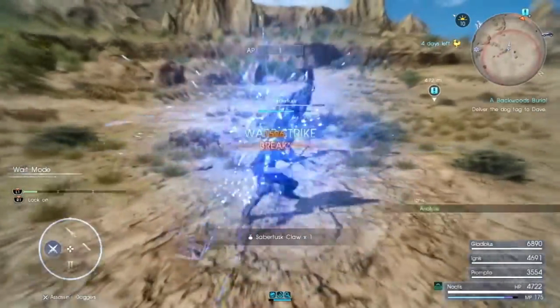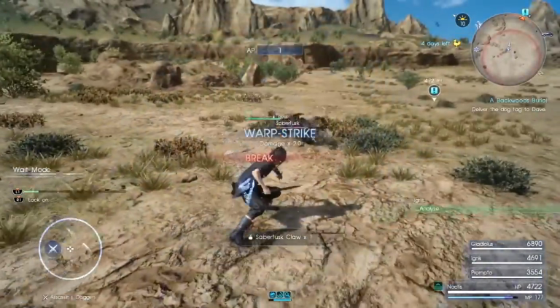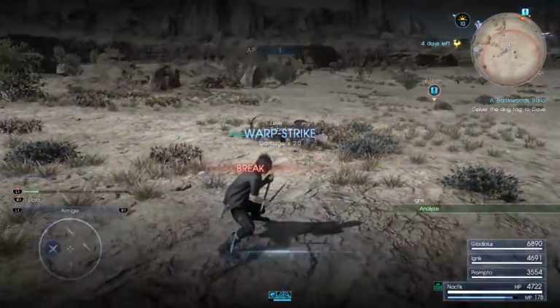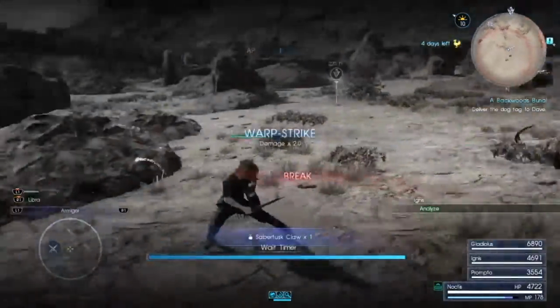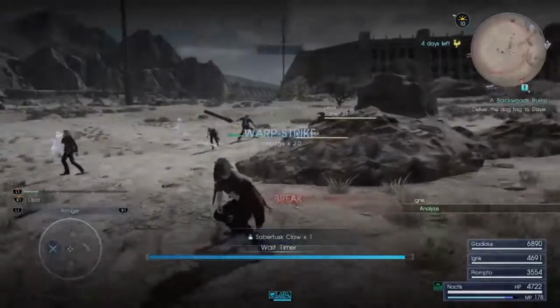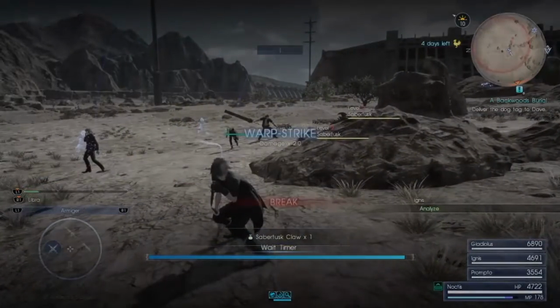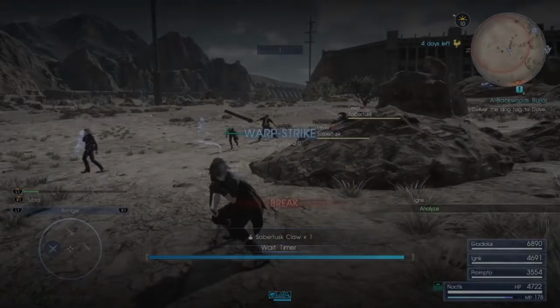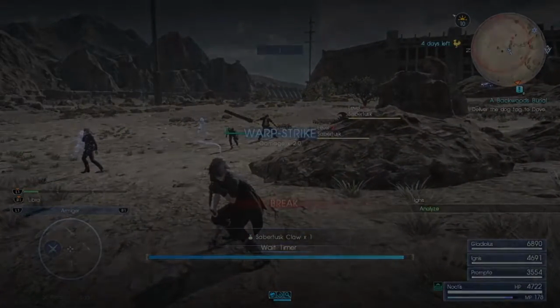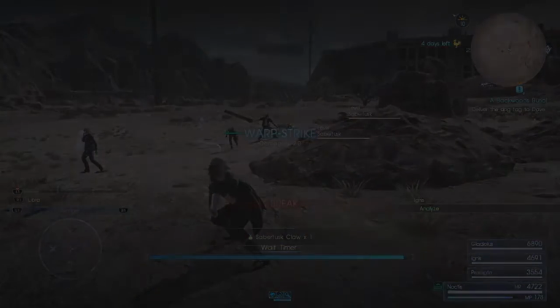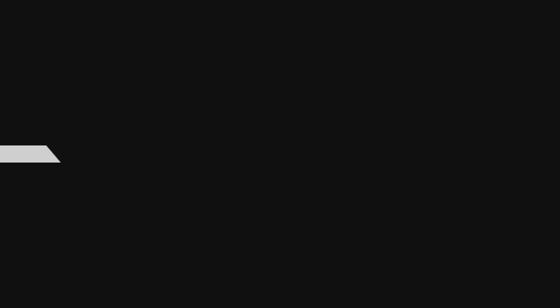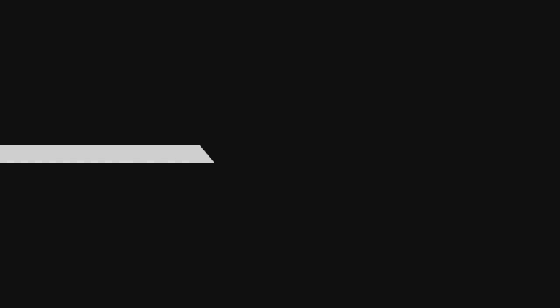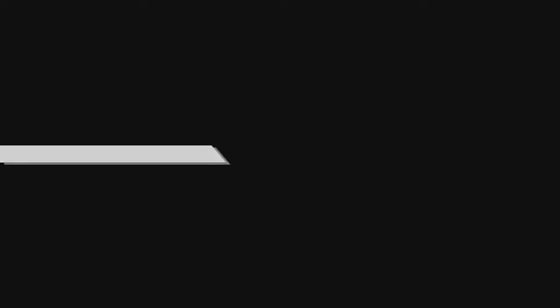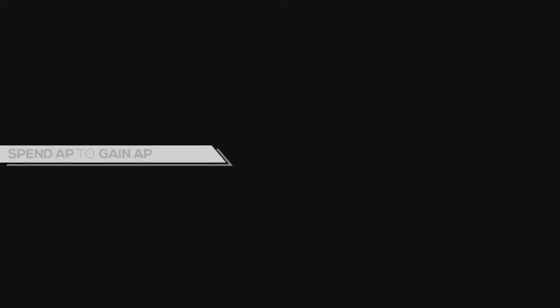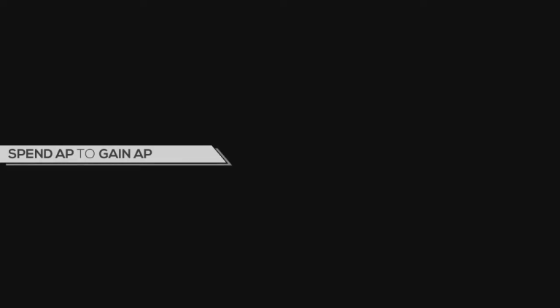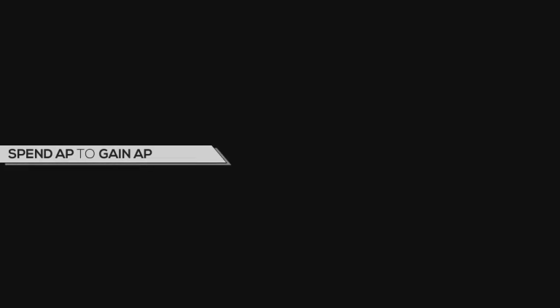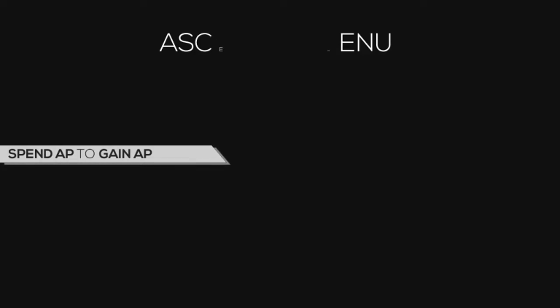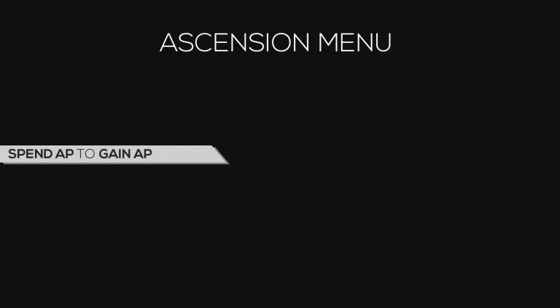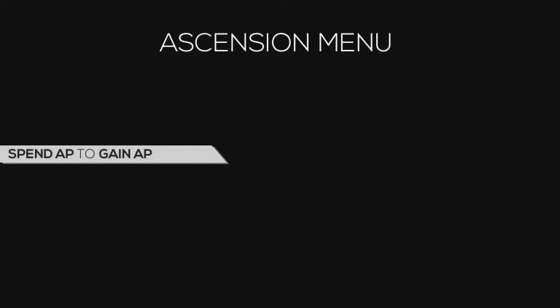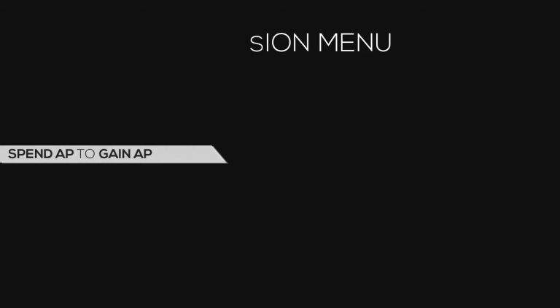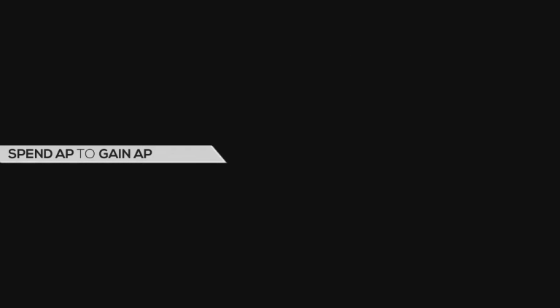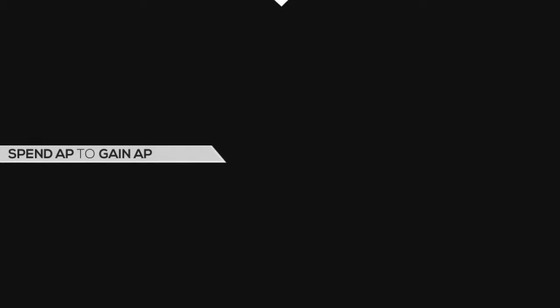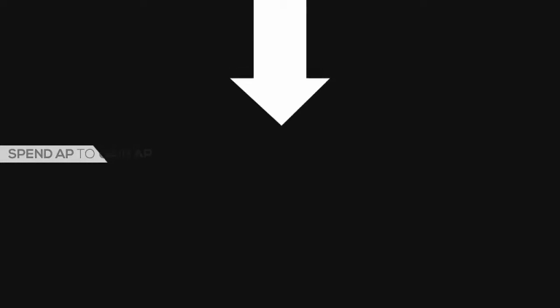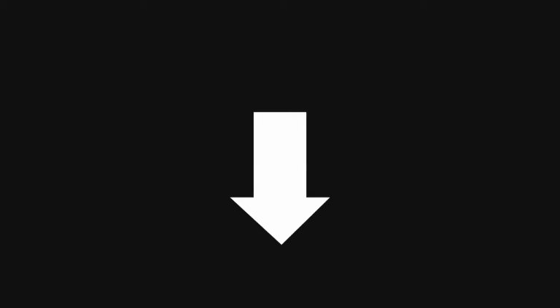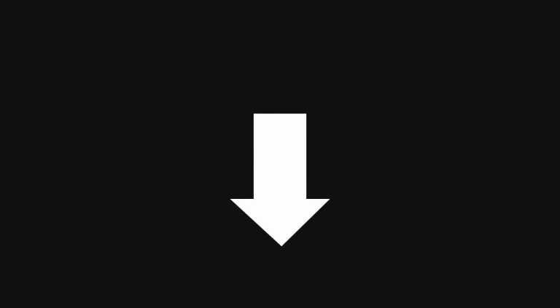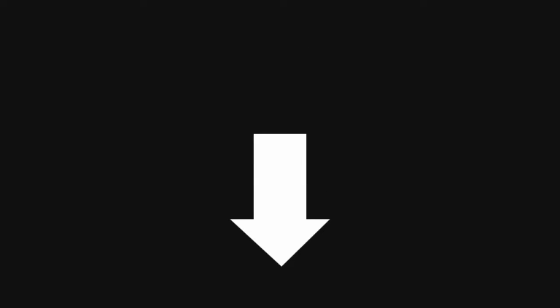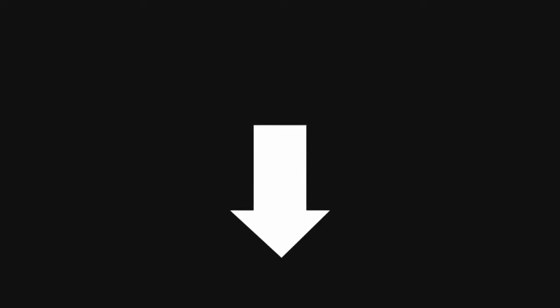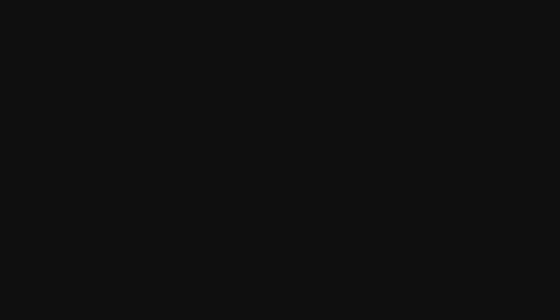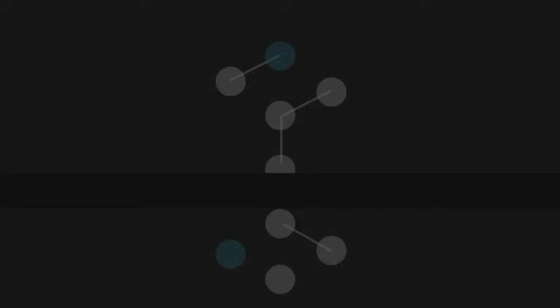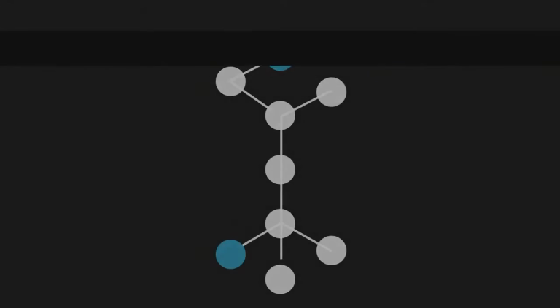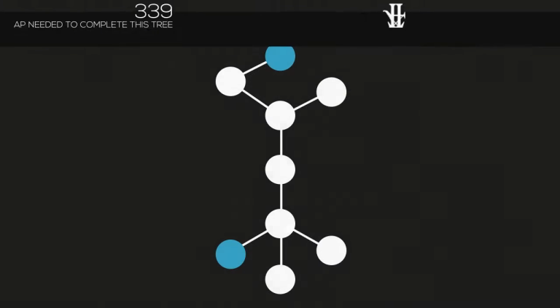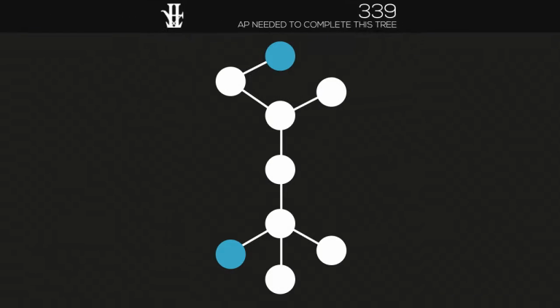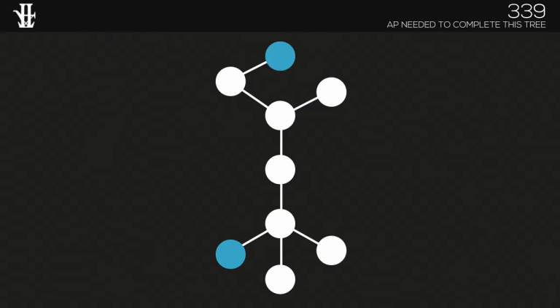This video would not be complete without listing every possible way to gain AP, so here's the complete list of all the different nodes you need to unlock in the Ascension menu. You can also find this list in the description below in case you need to recap. So here's my mock Ascension menu.